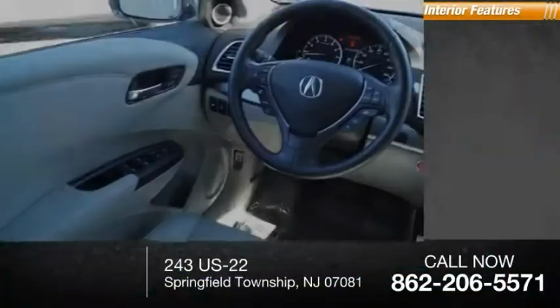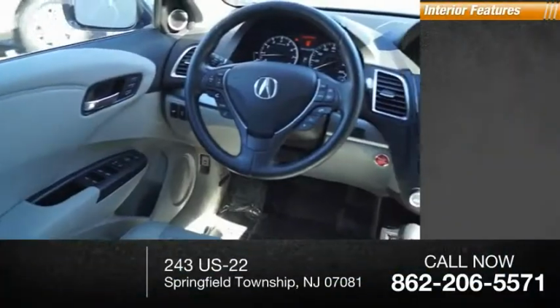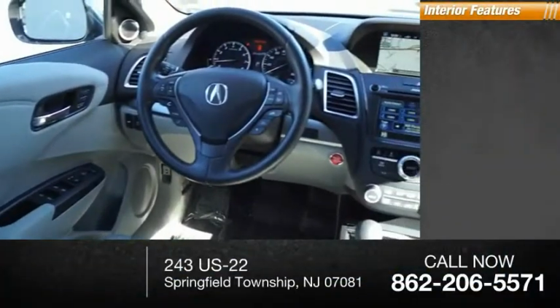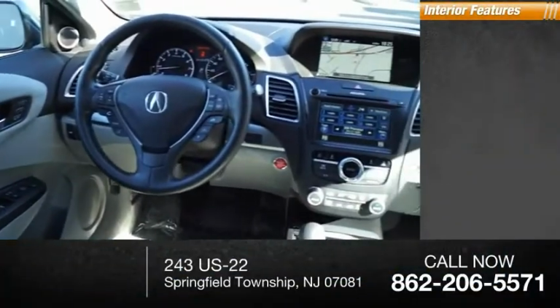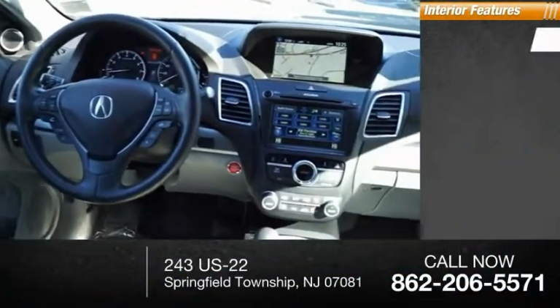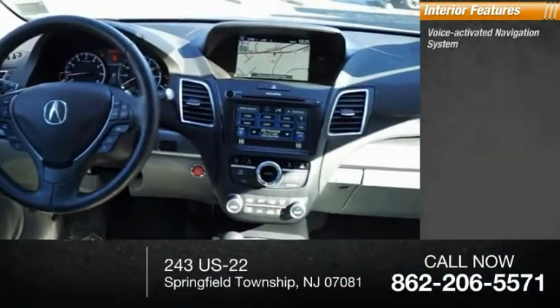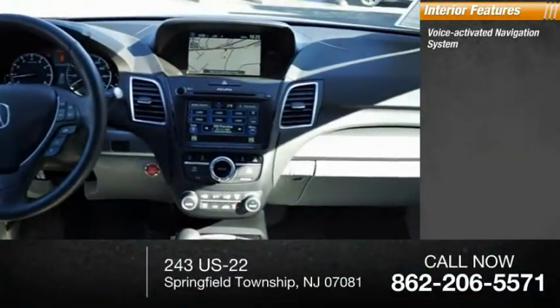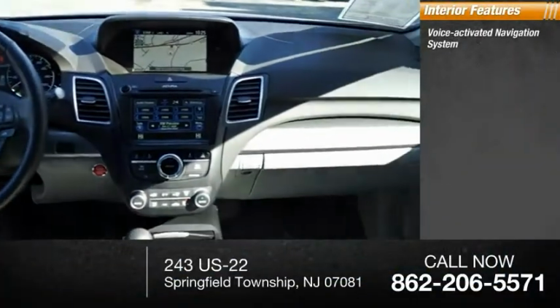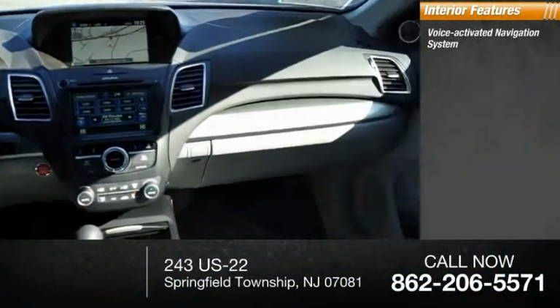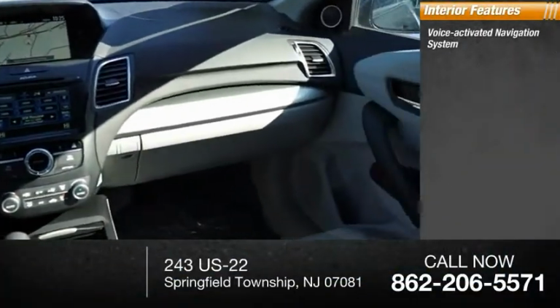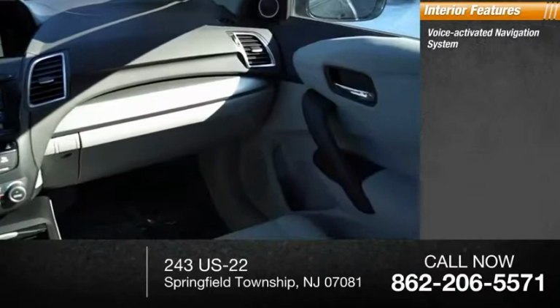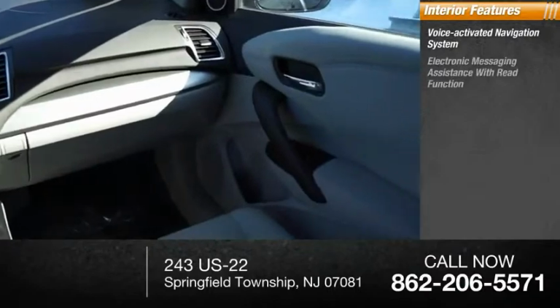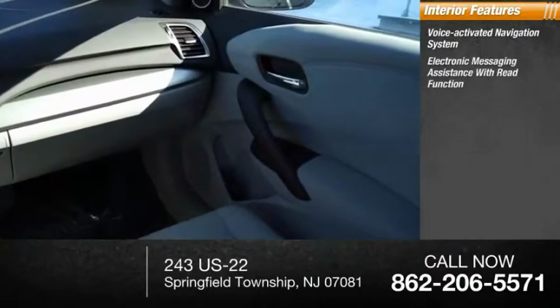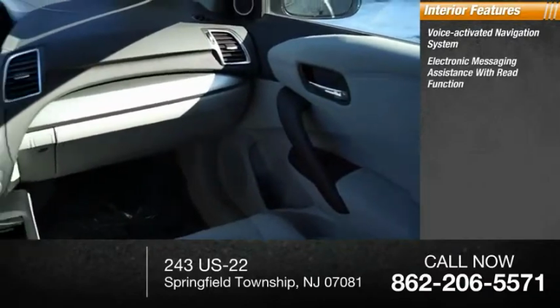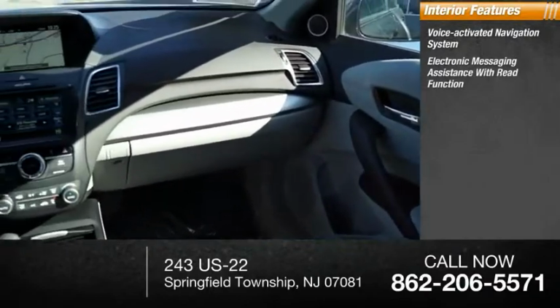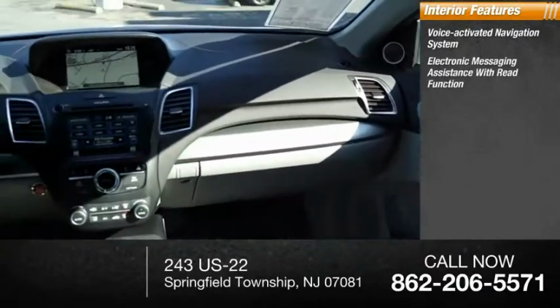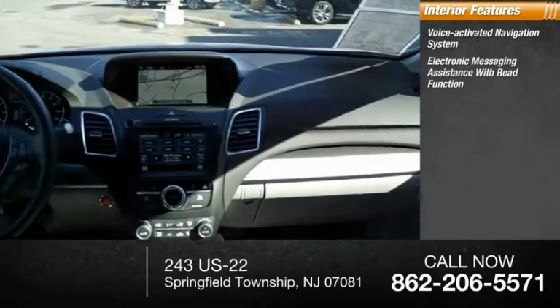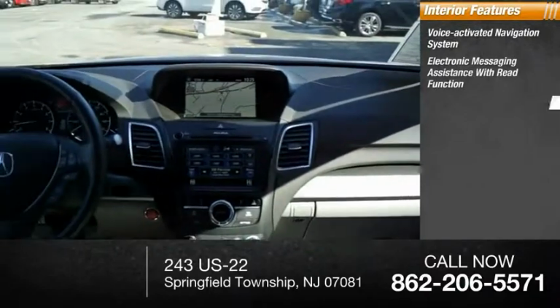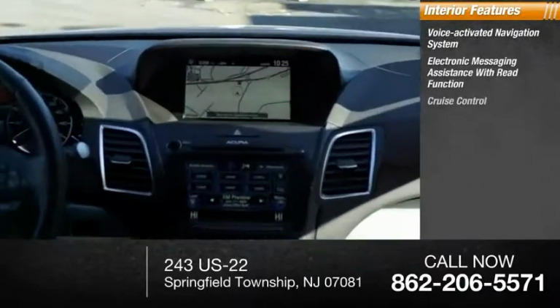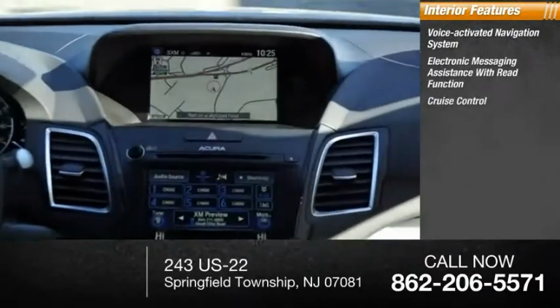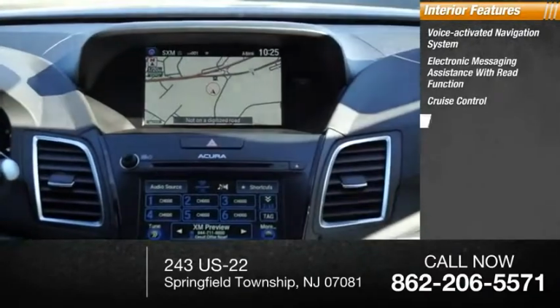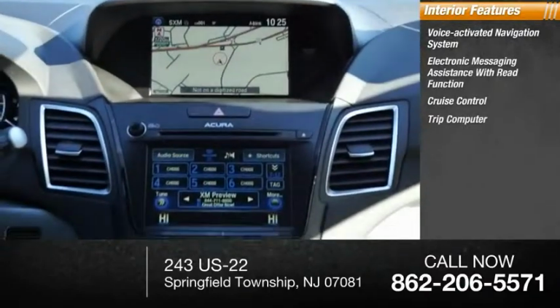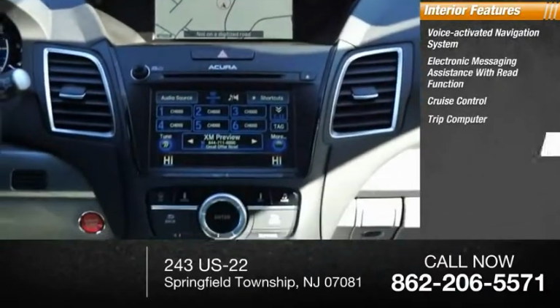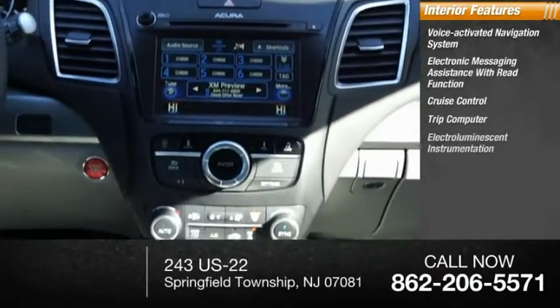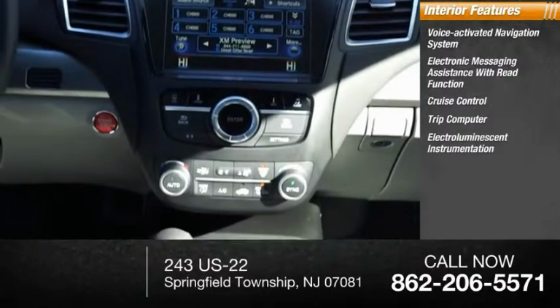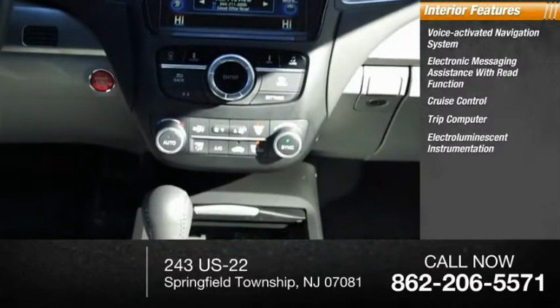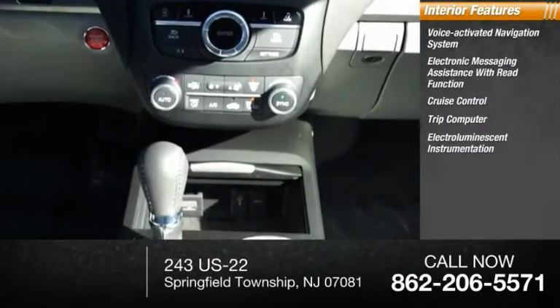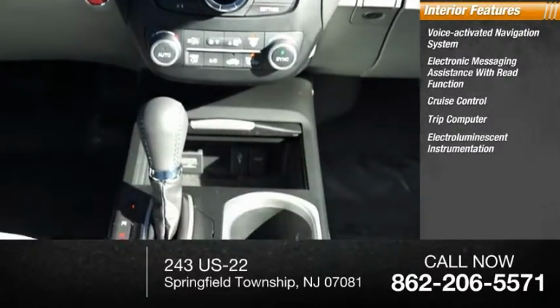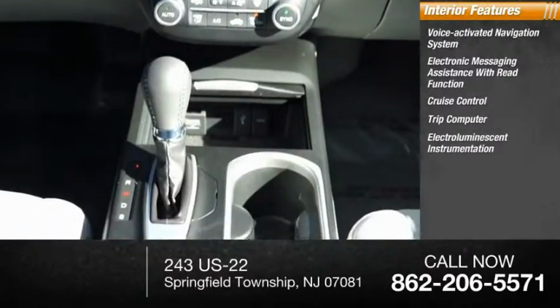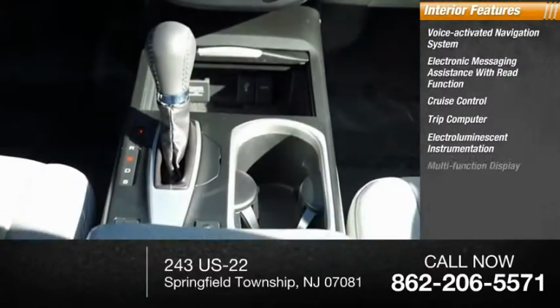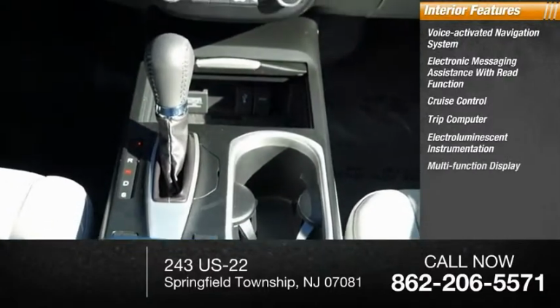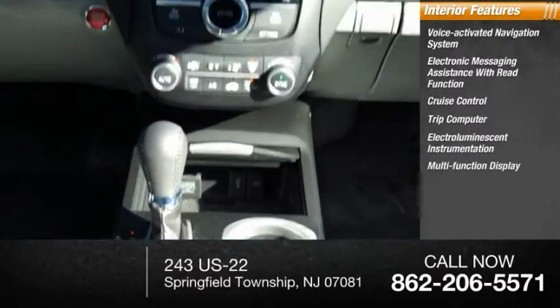Inside you'll find a voice-activated navigation system, electronic messaging assistance with read function, cruise control, trip computer, electro-illuminescent instrumentation, and a multifunction display.